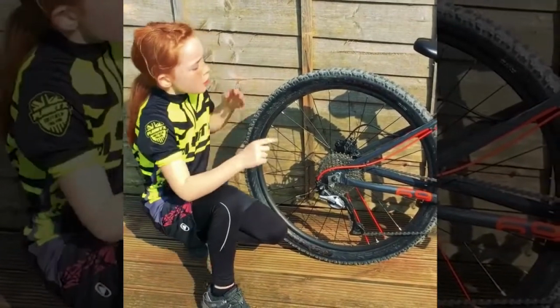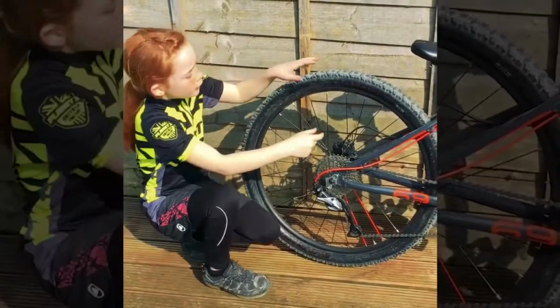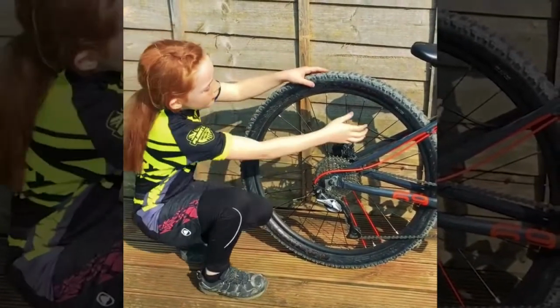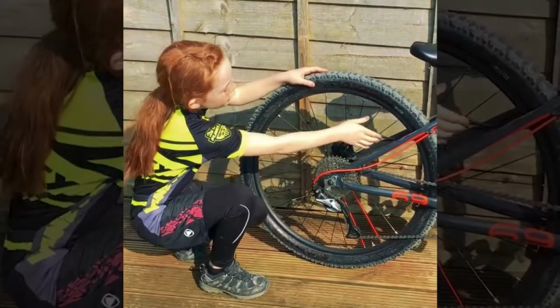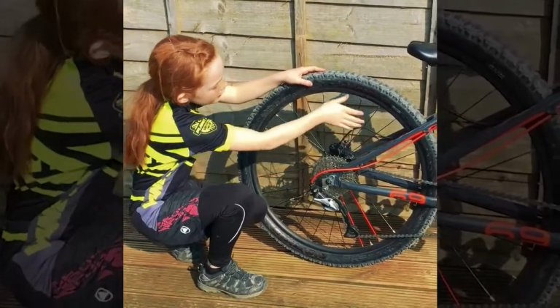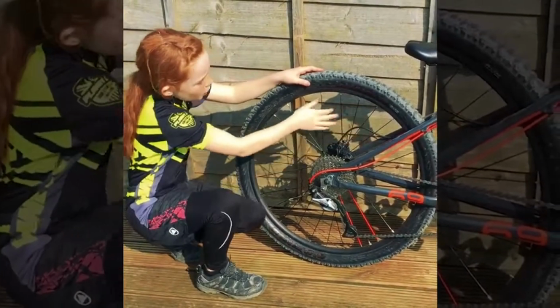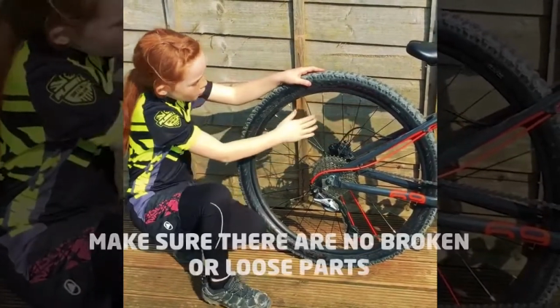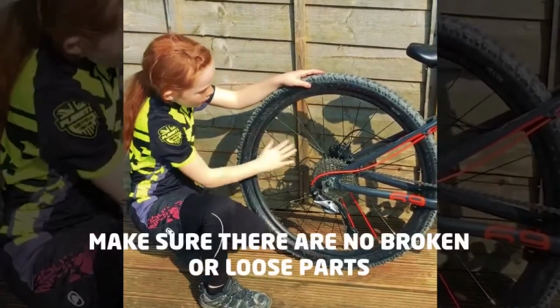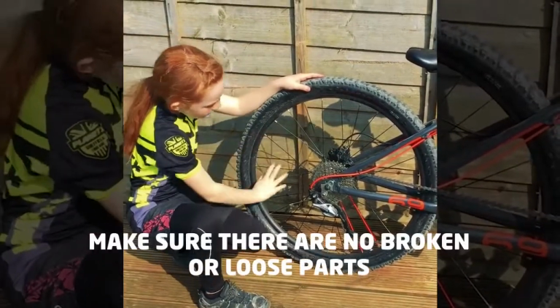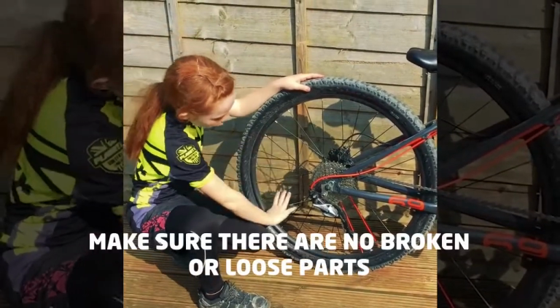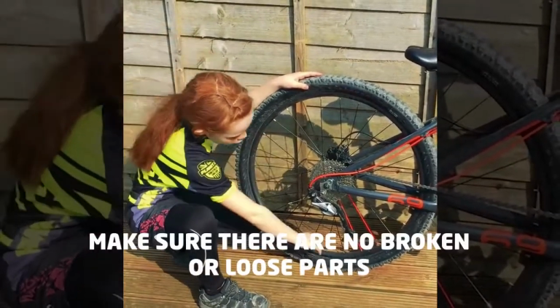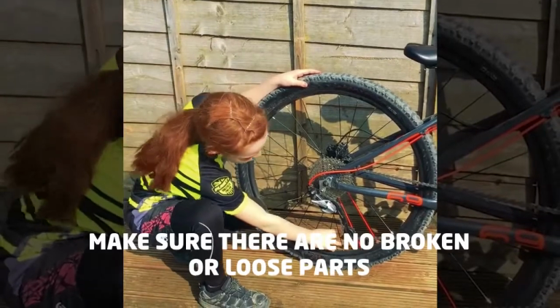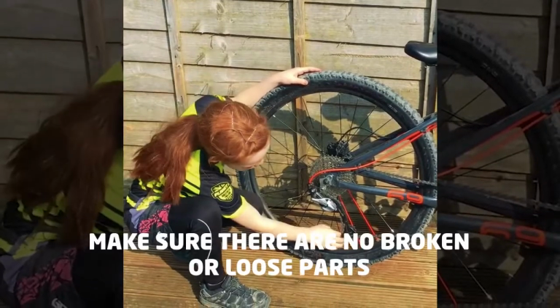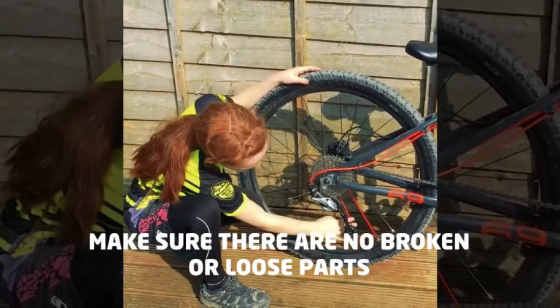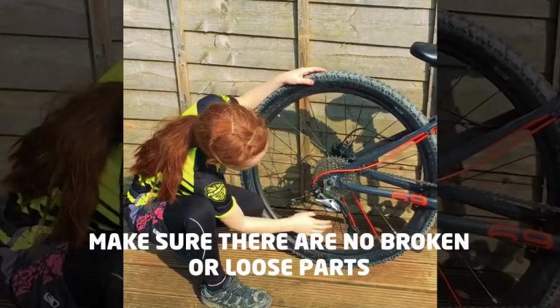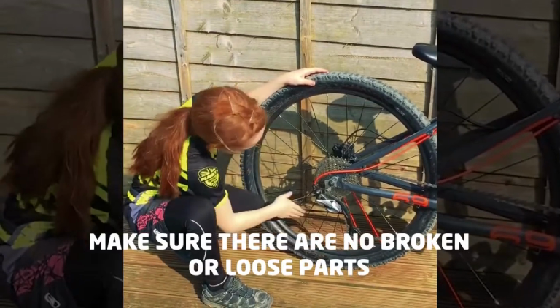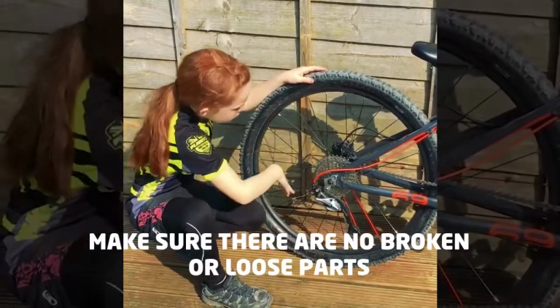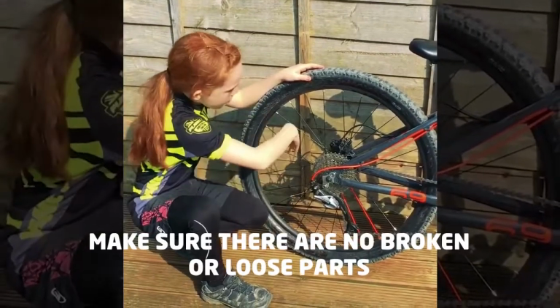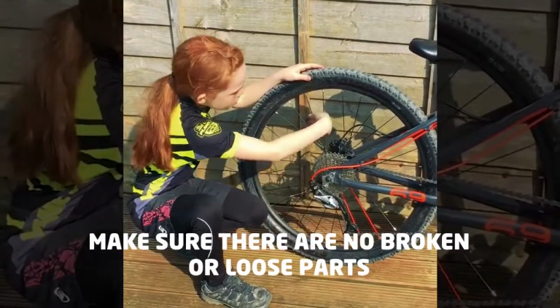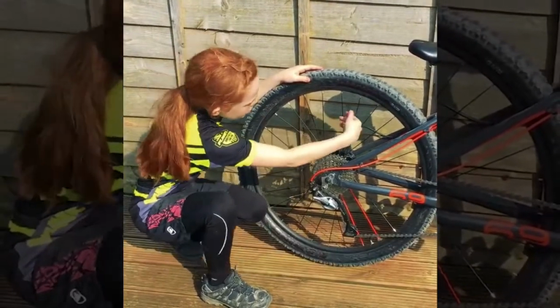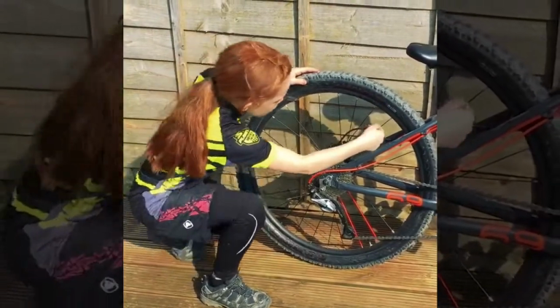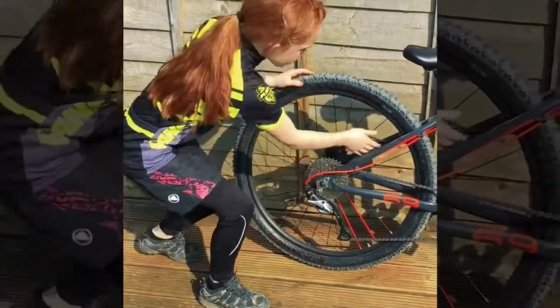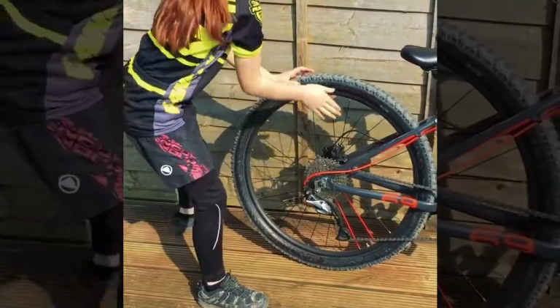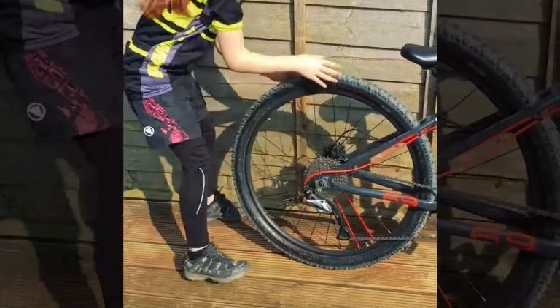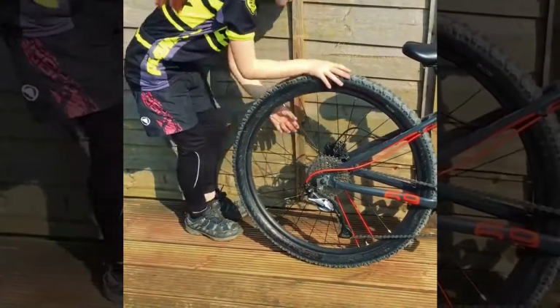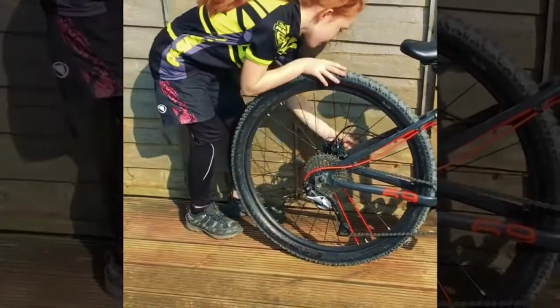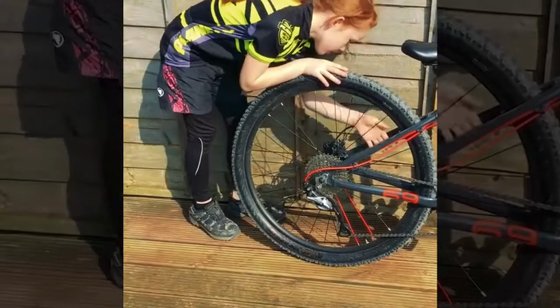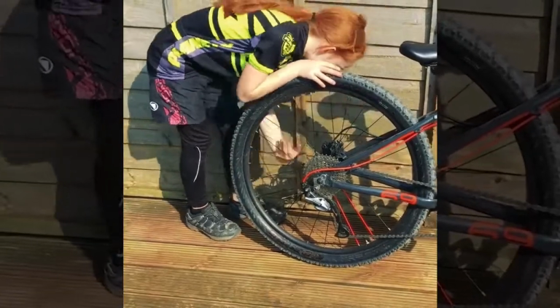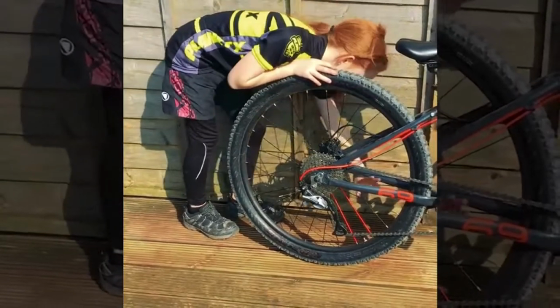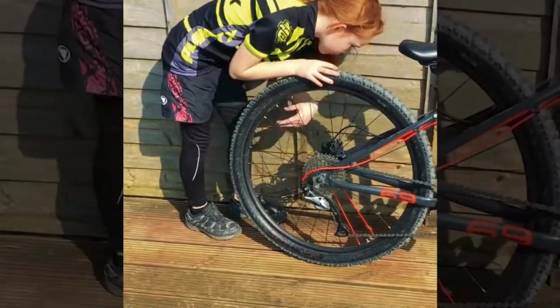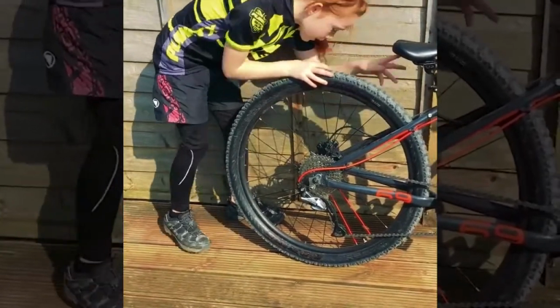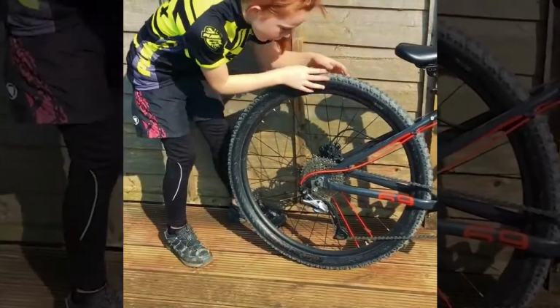Check if it's not wobbling, or loose, or making any sounds. Do the same thing the other side. That's okay.